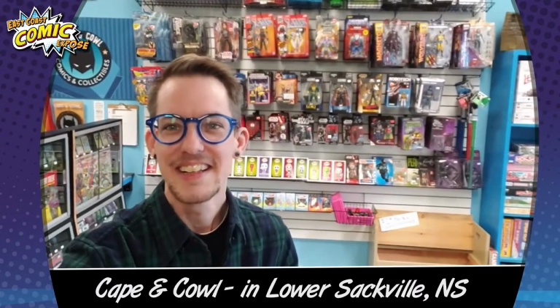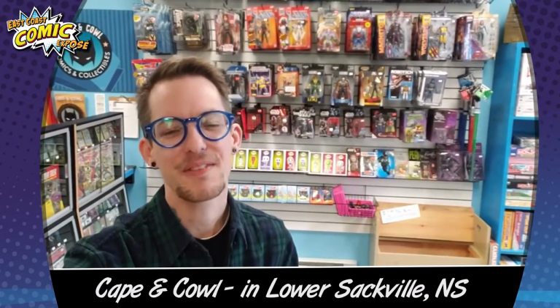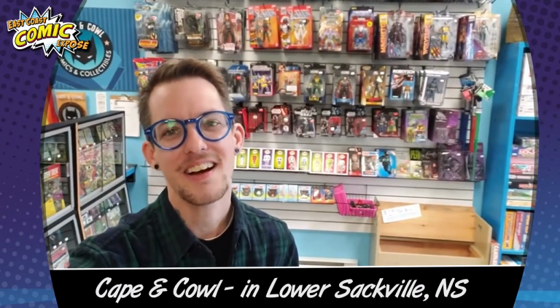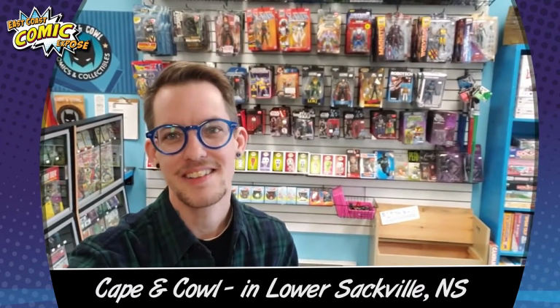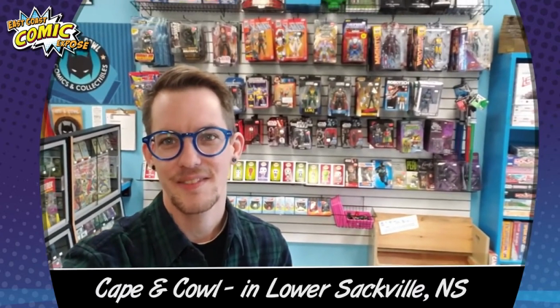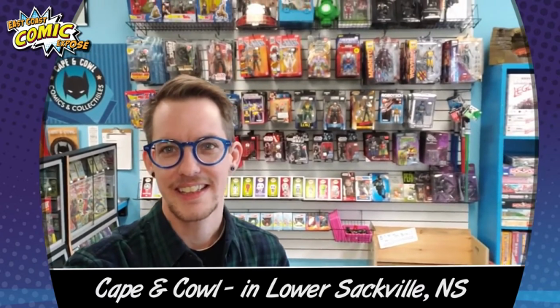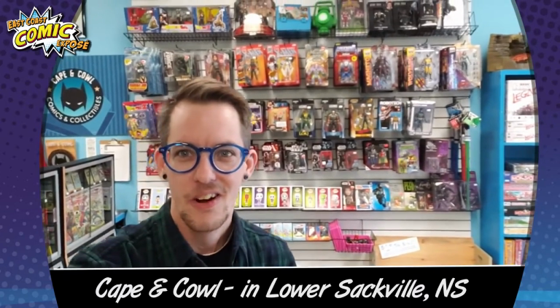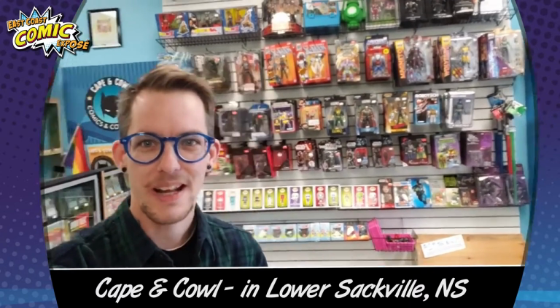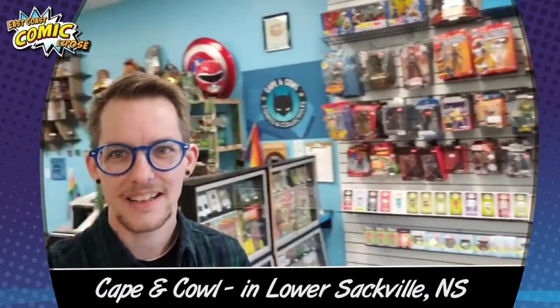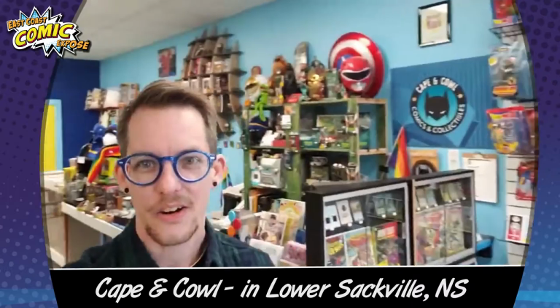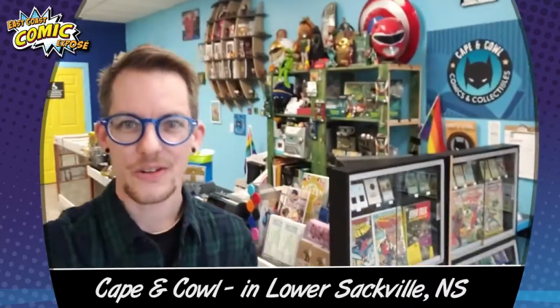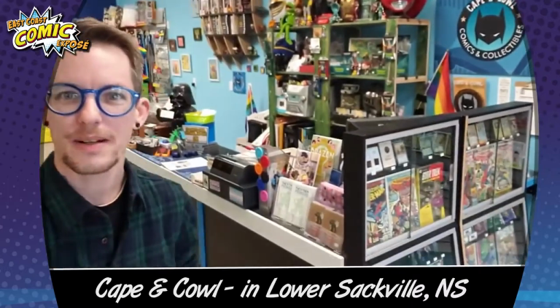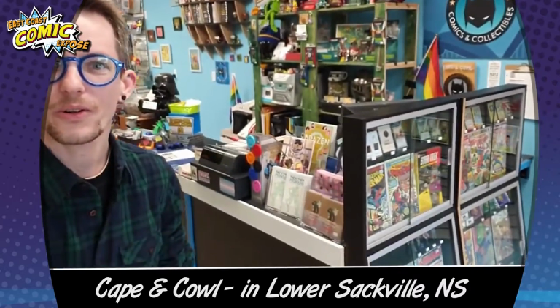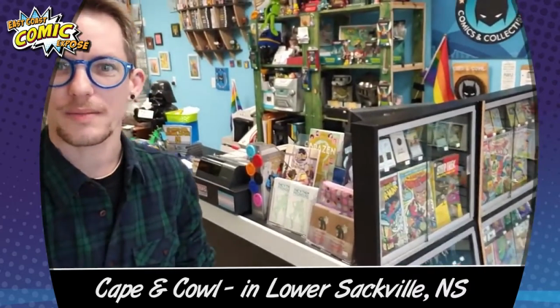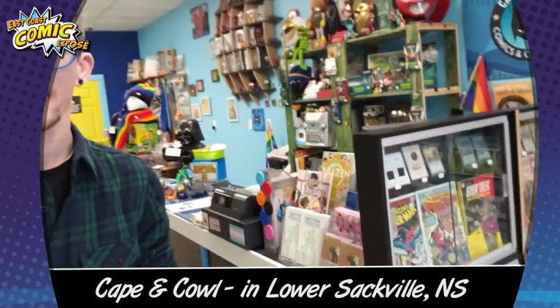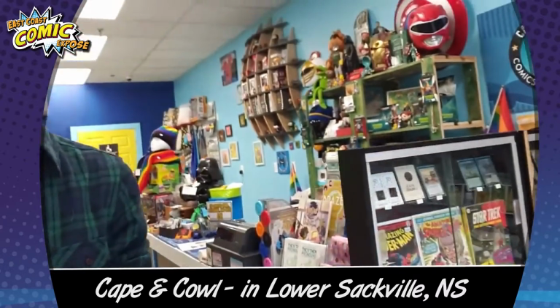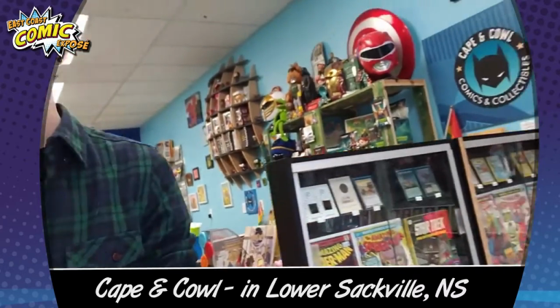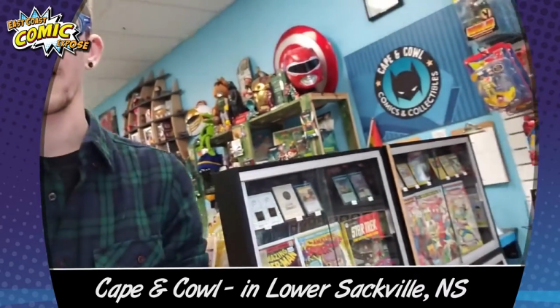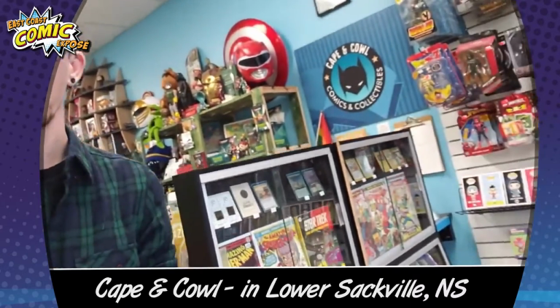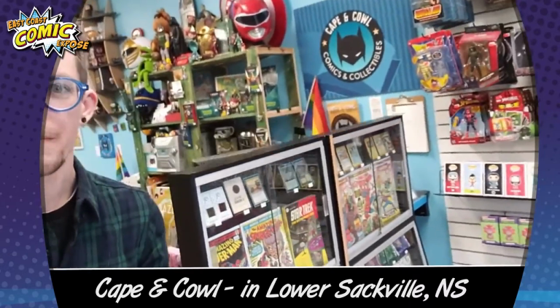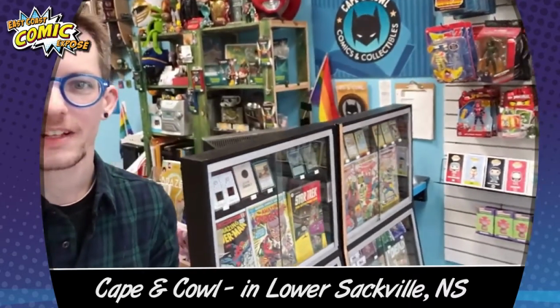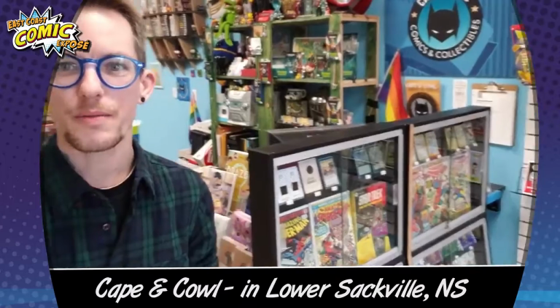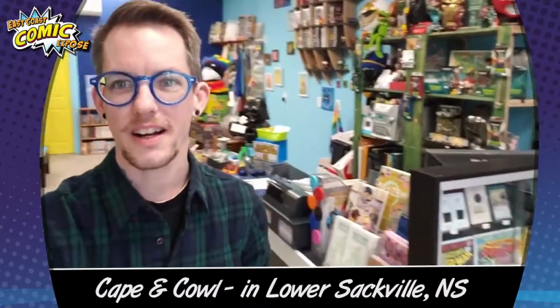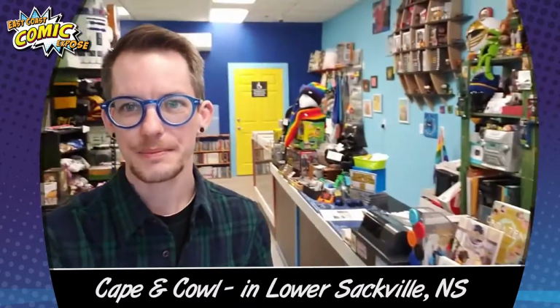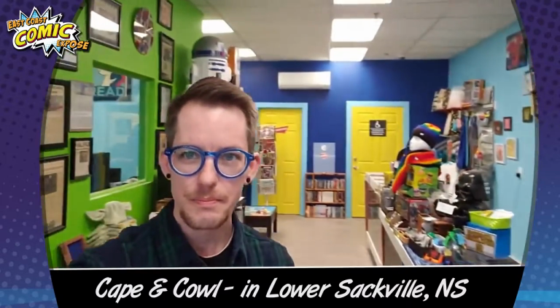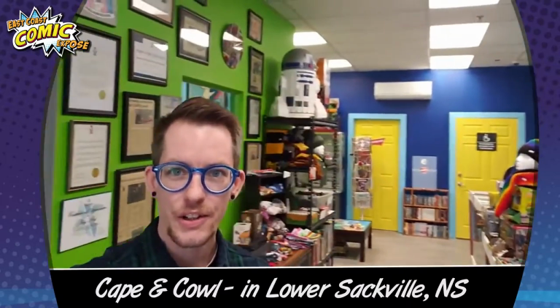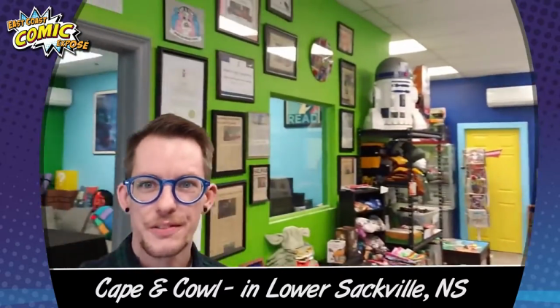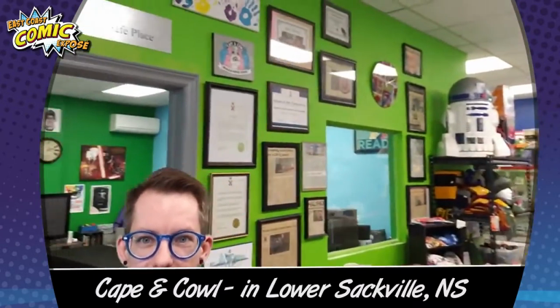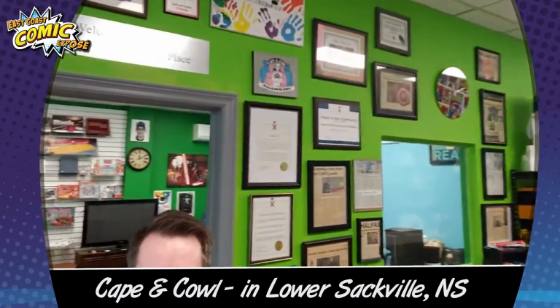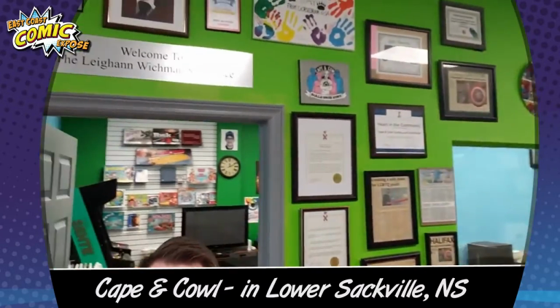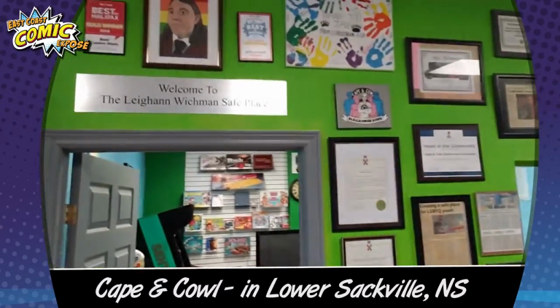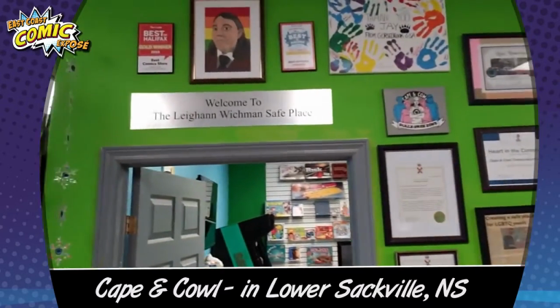So we've got tons of stuff to see — homemade items, new comics, old comics, and lots of rare Magic and Pokemon cards. You're also going to find the Leanne Richmond Safe Place.